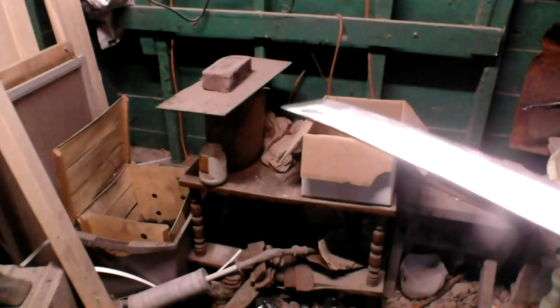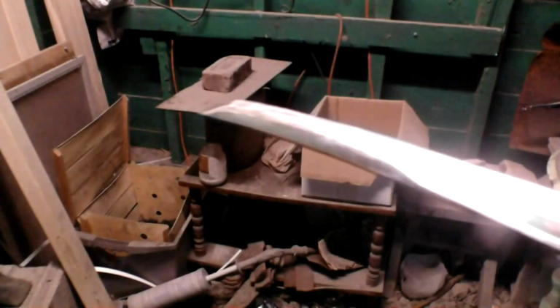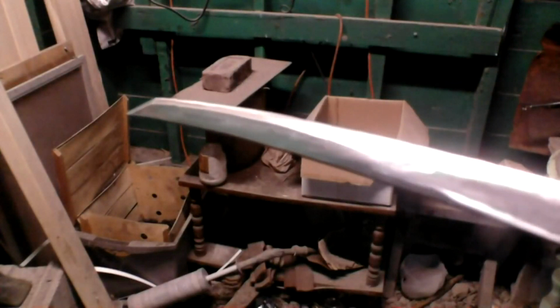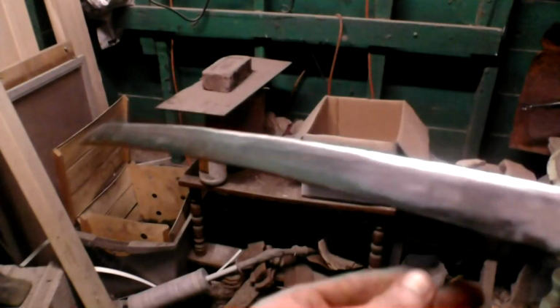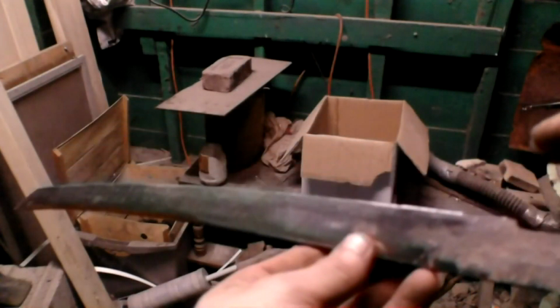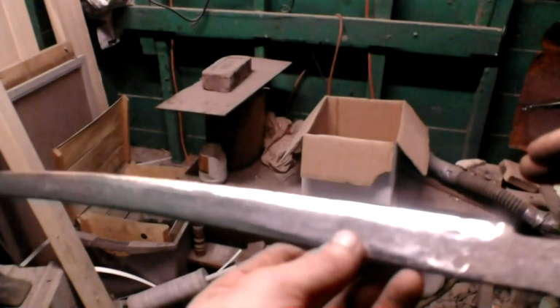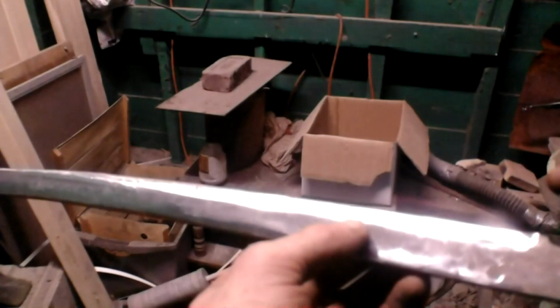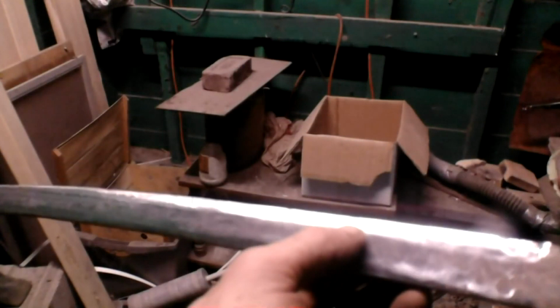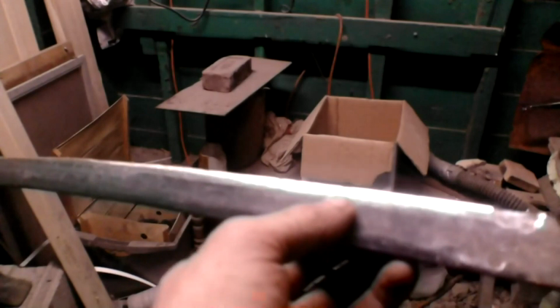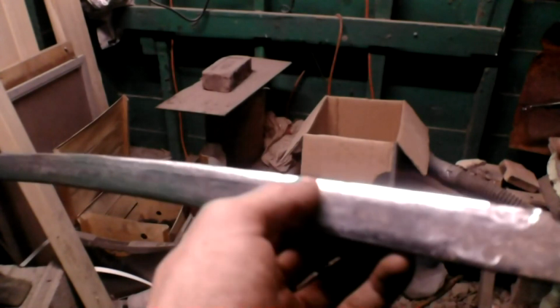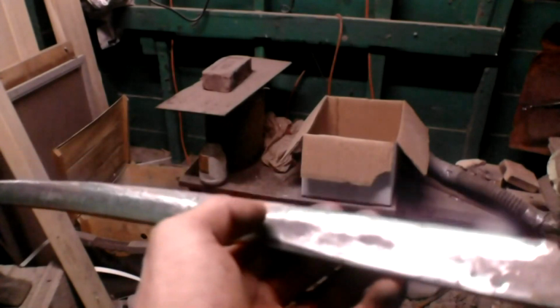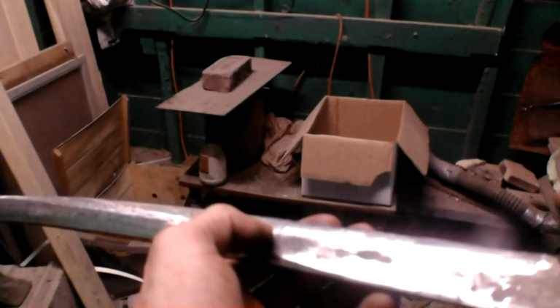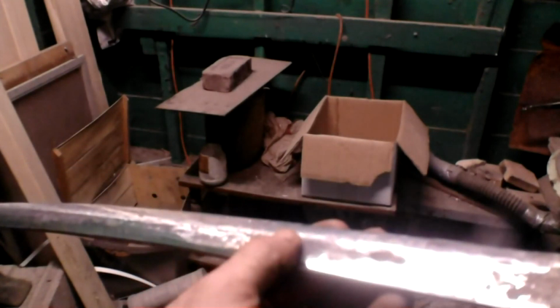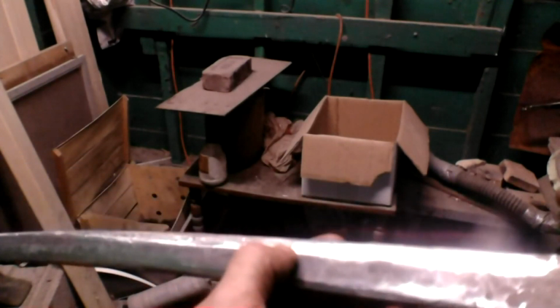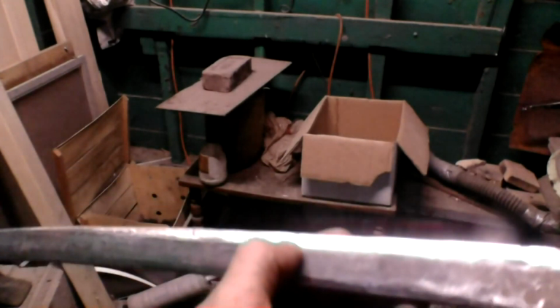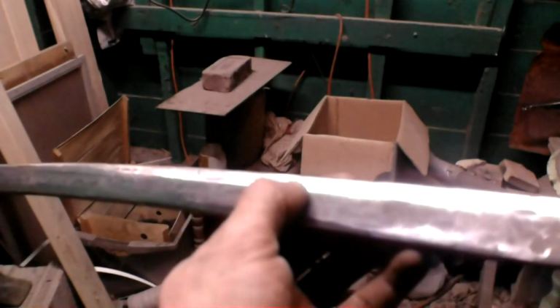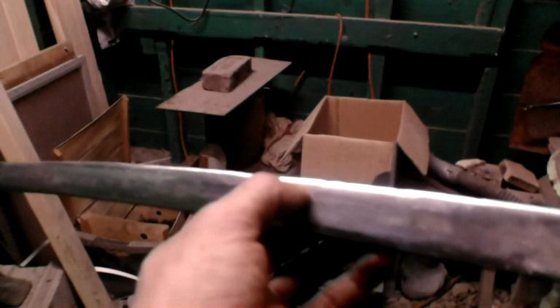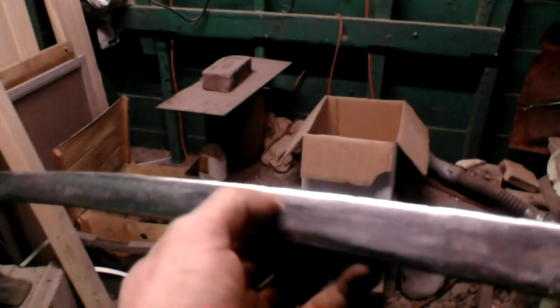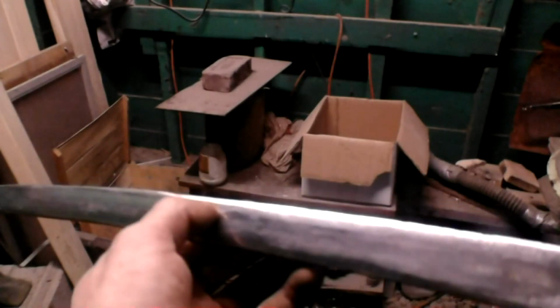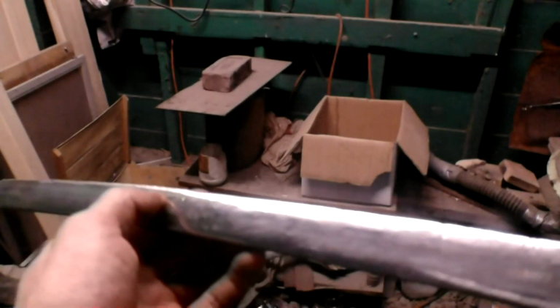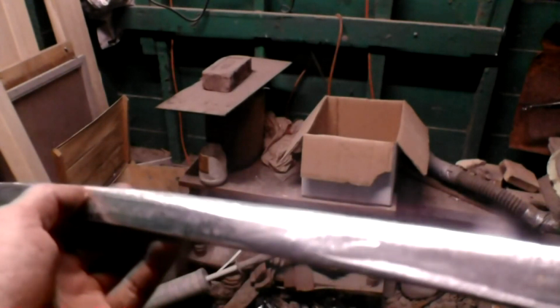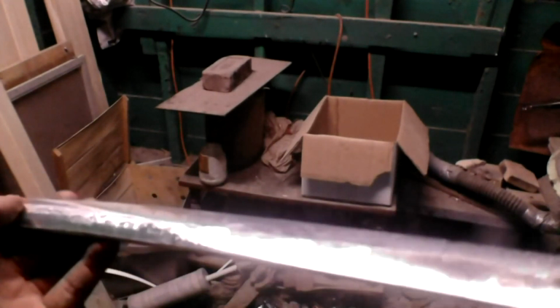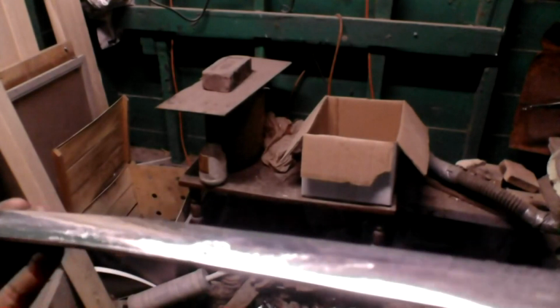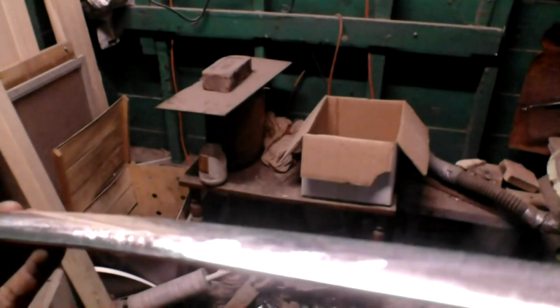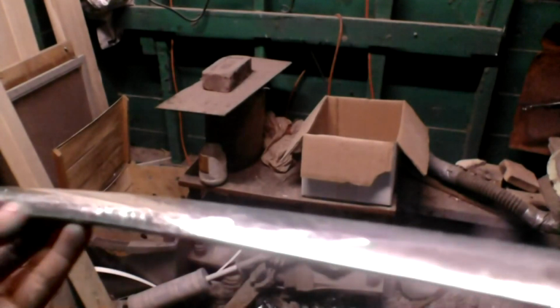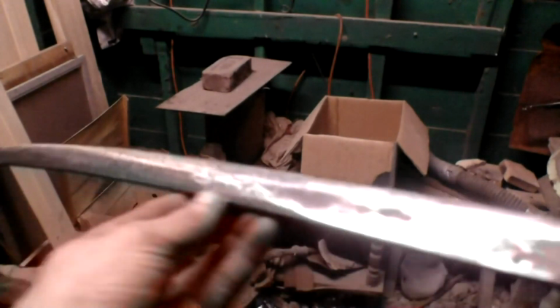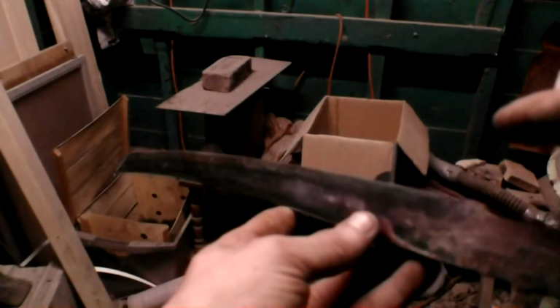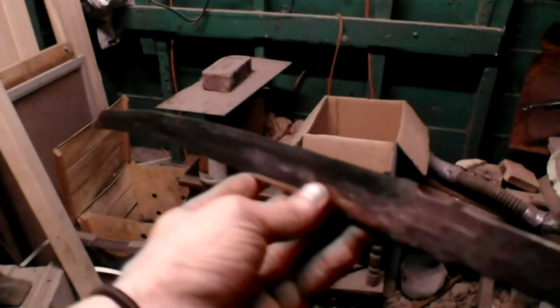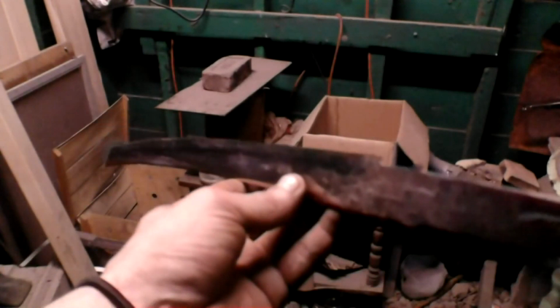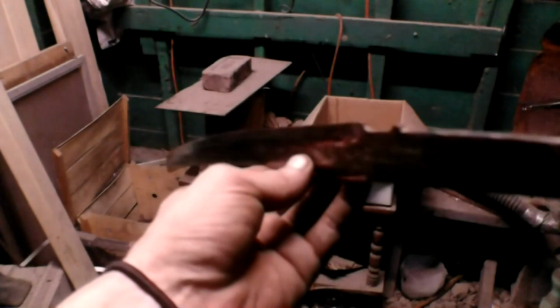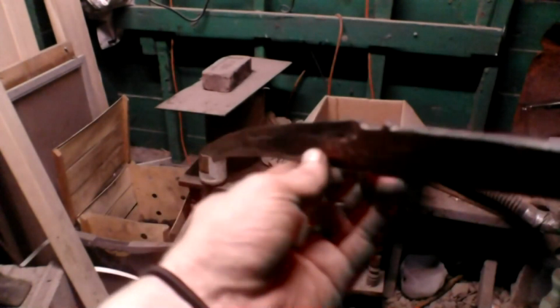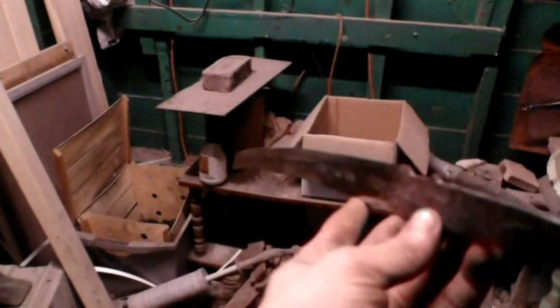Alright ladies and gentlemen, so it cracked in a bunch of places — little cracks, just in the hardened part. But the spine held together, so I'm going to keep going ahead and working on this.